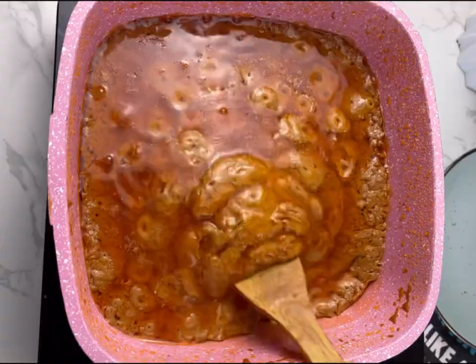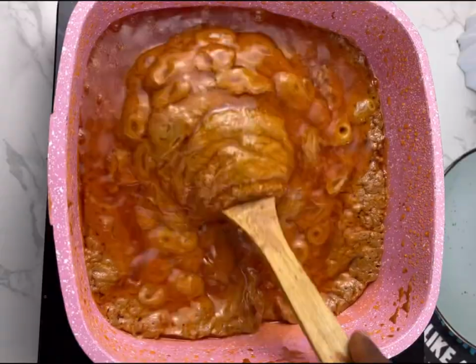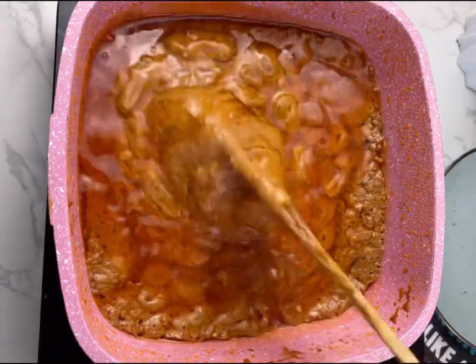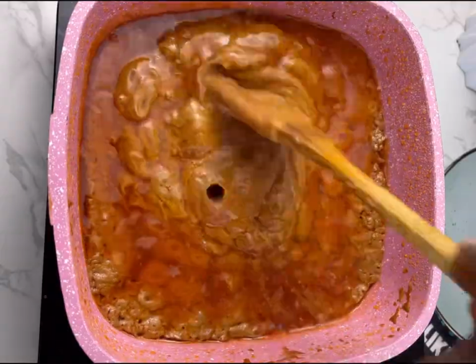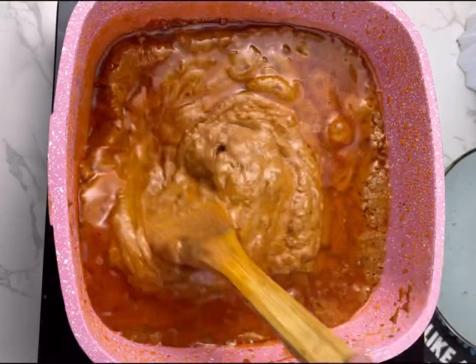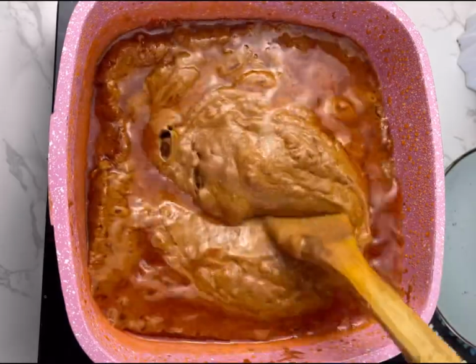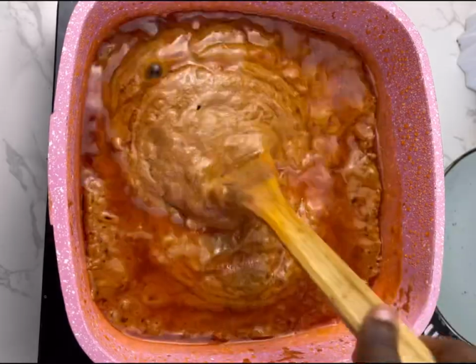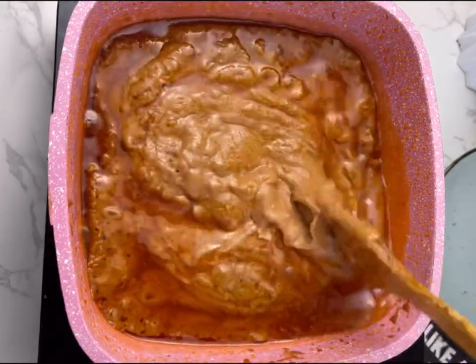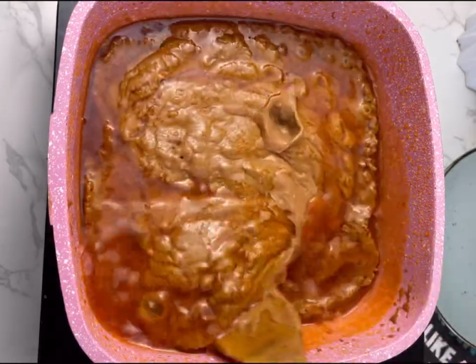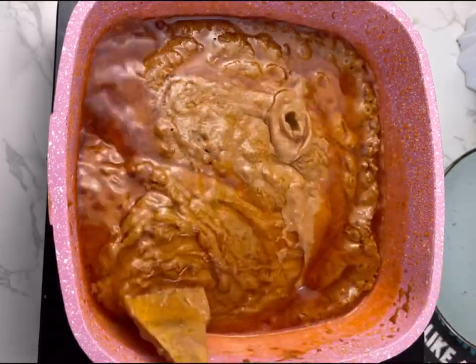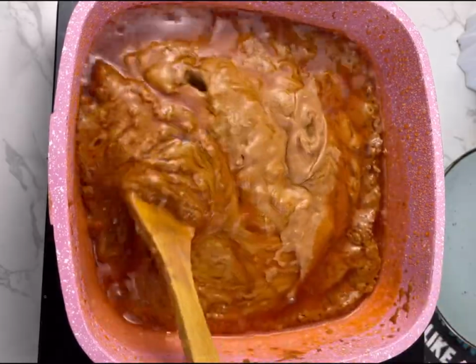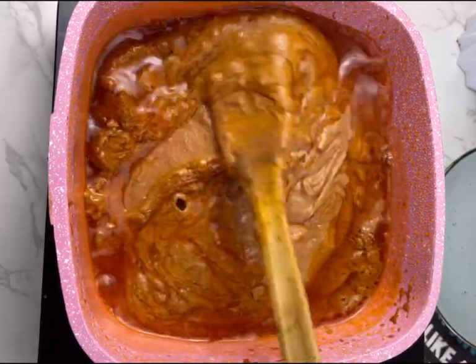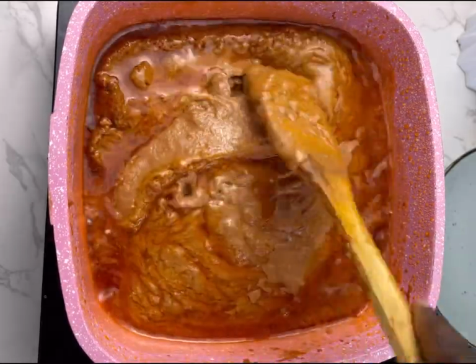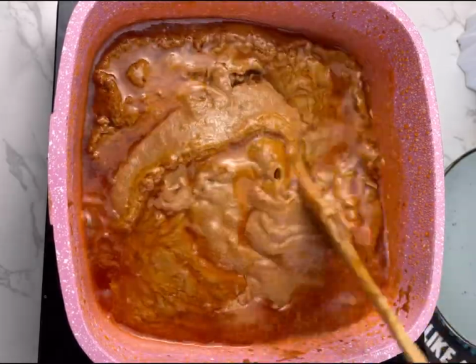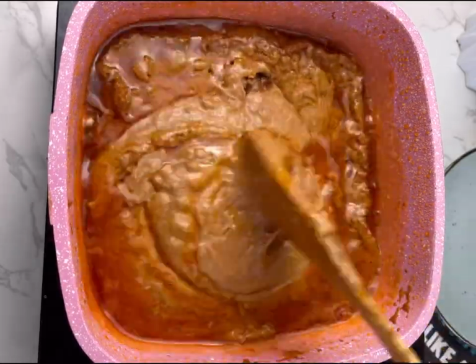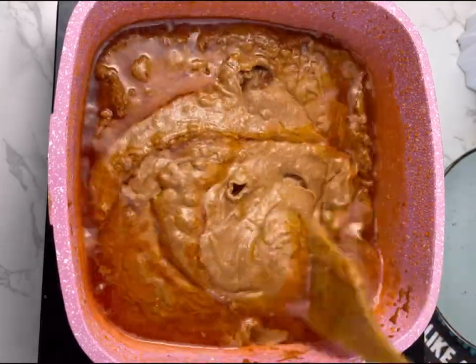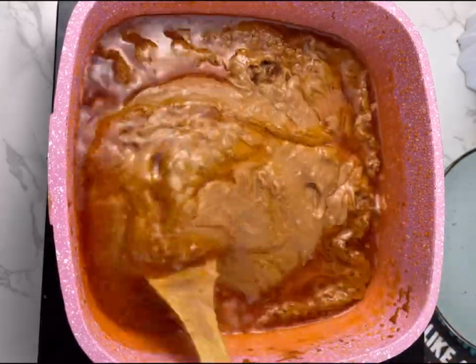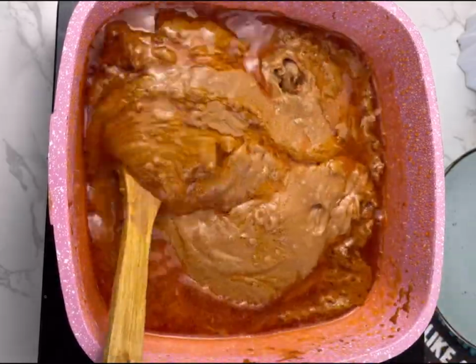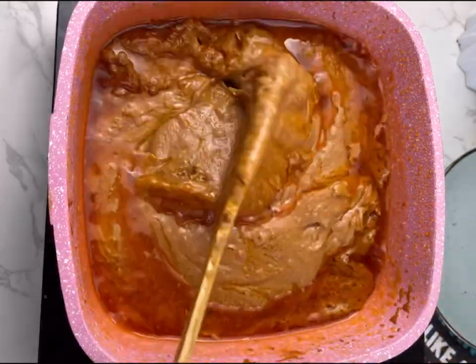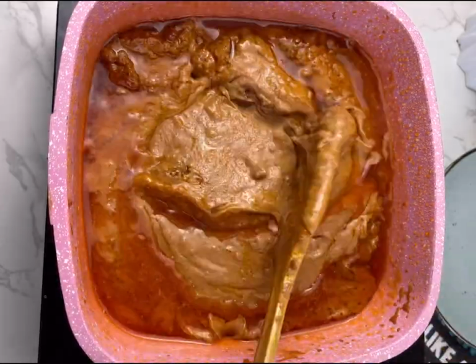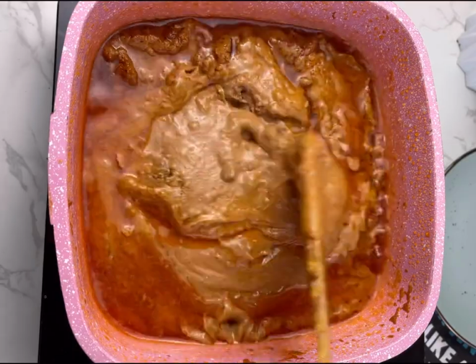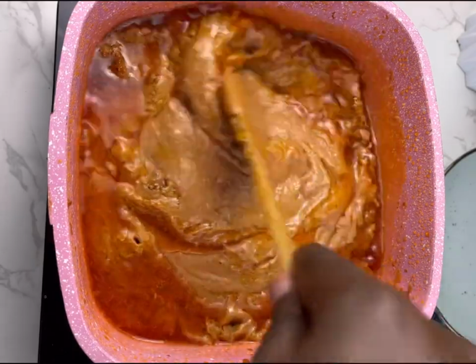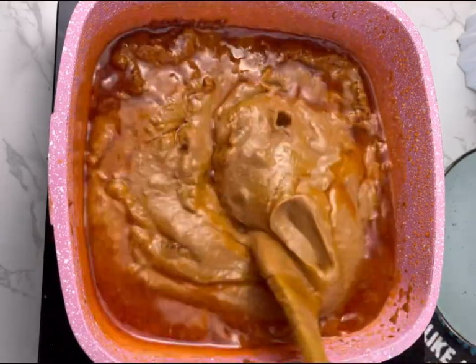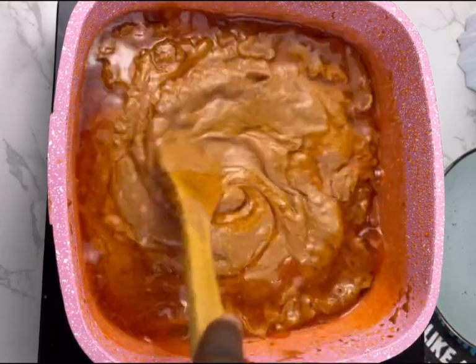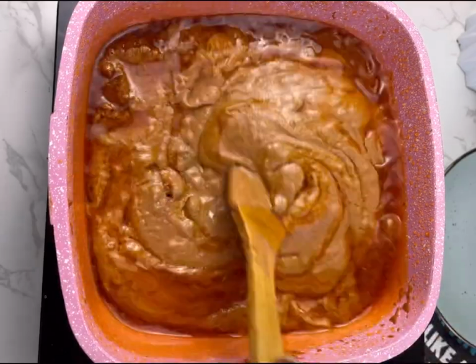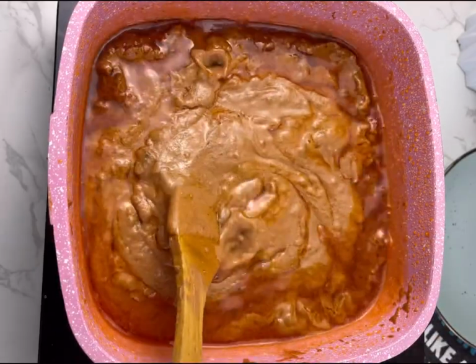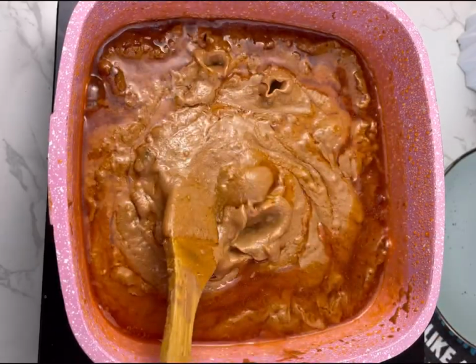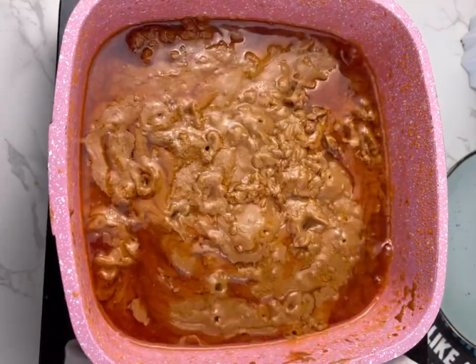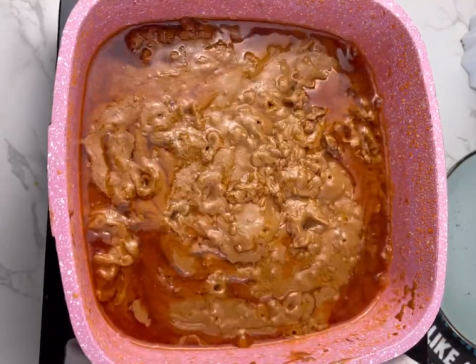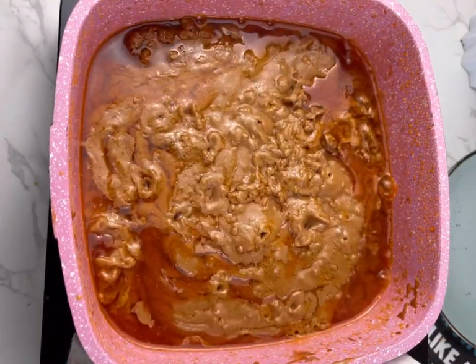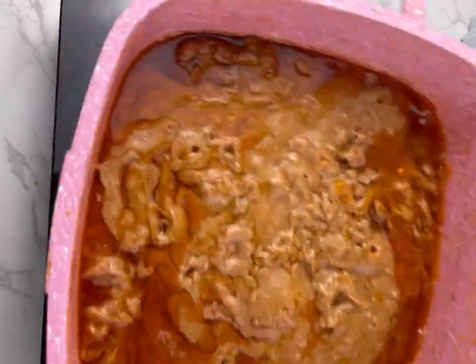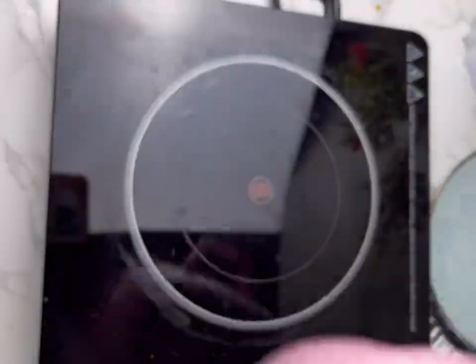After 10 to 15 minutes, your oil will start settling on top and you'll know your granite paste is well fried. This is how you know your granite is ready. If you make your granite soup this way, it is very simple and fast.